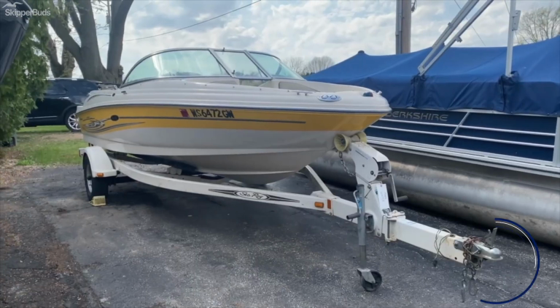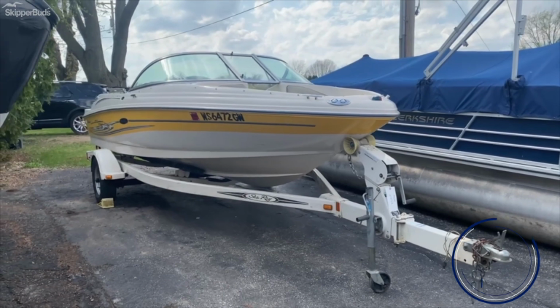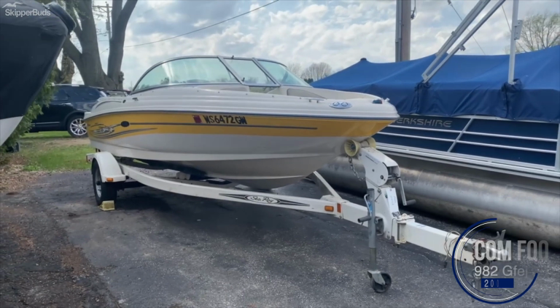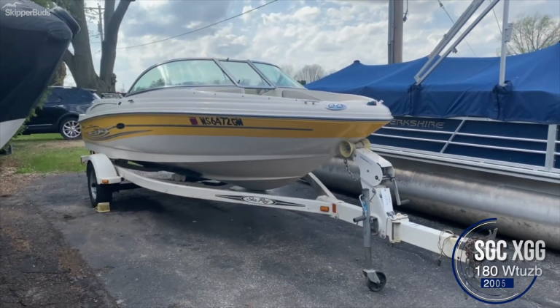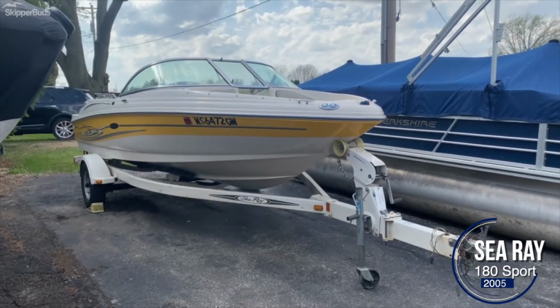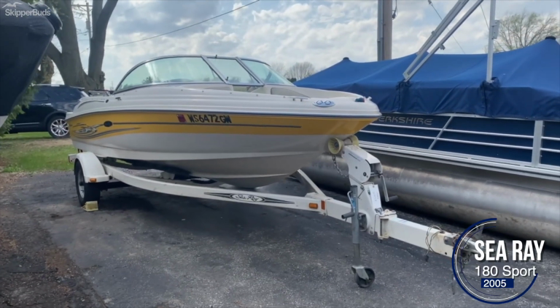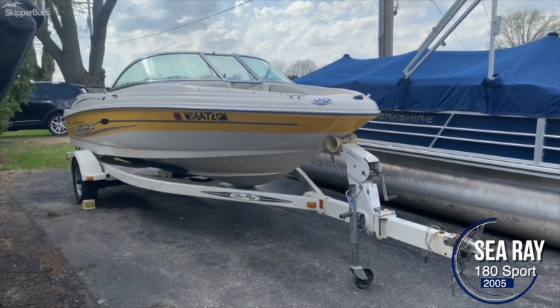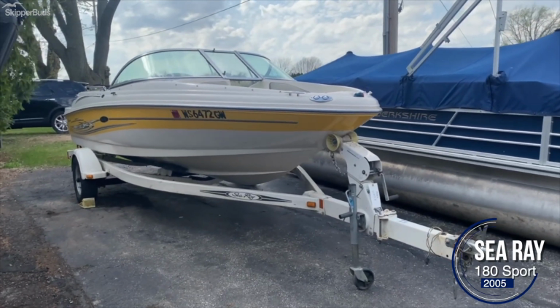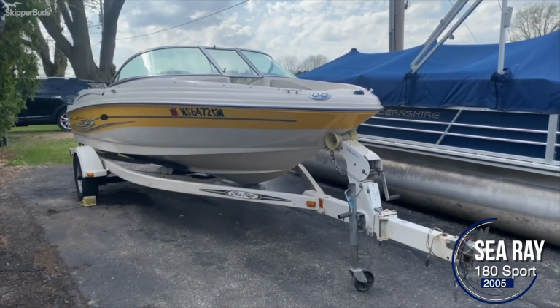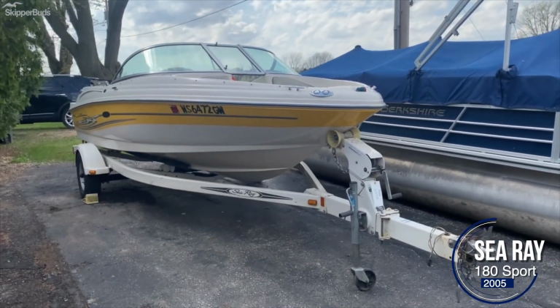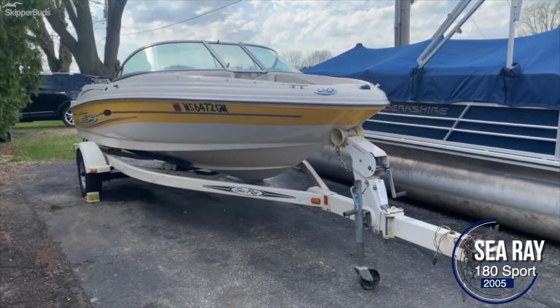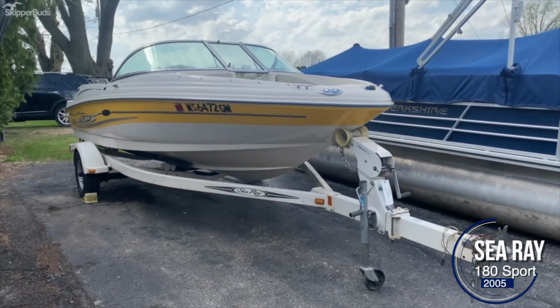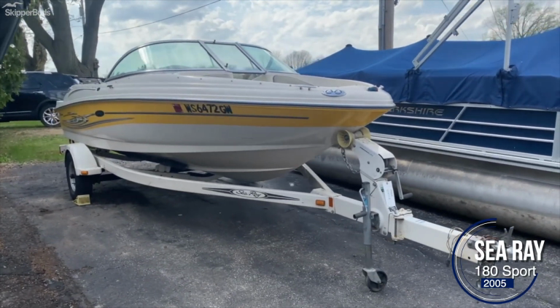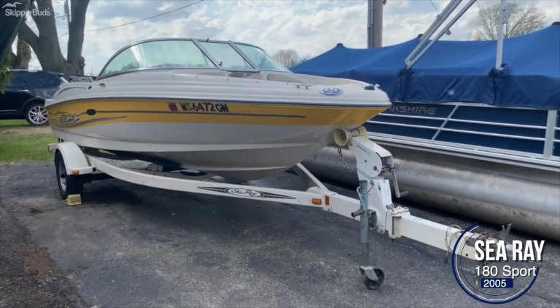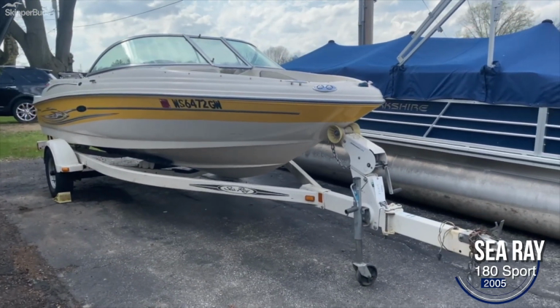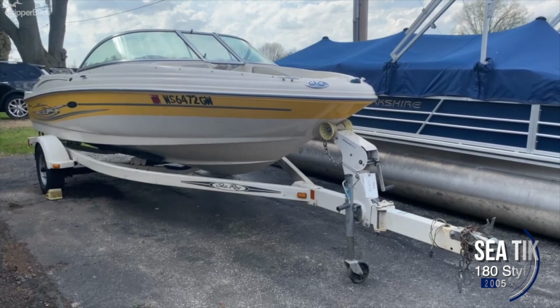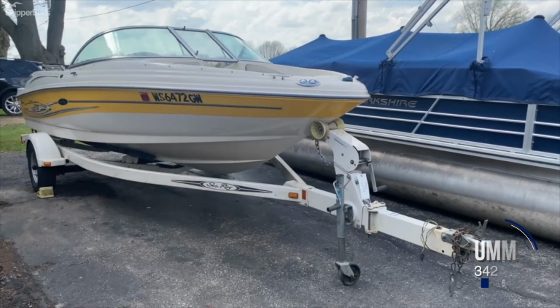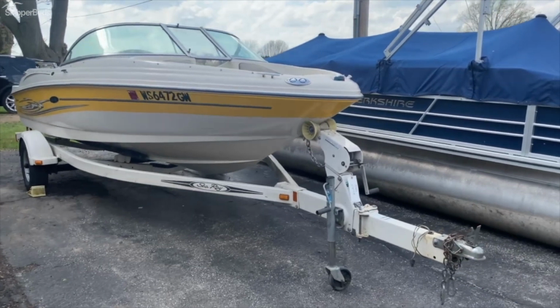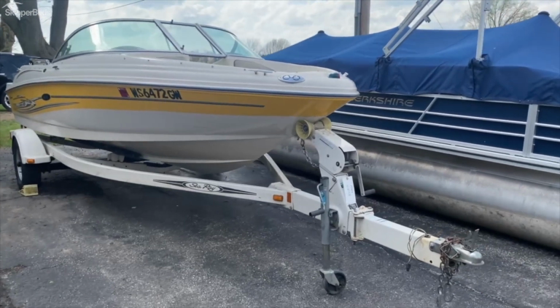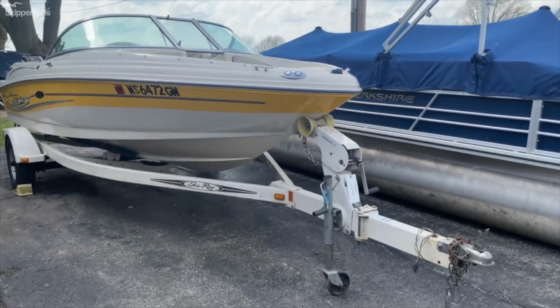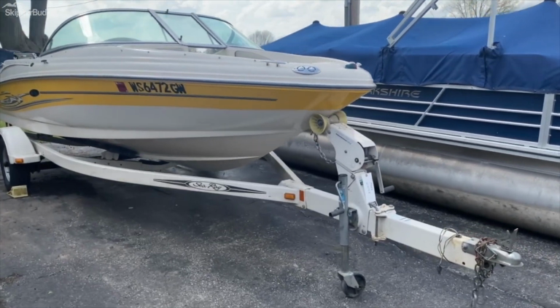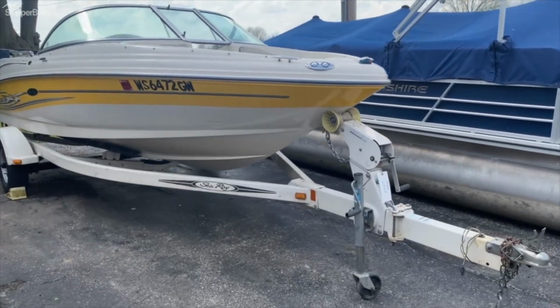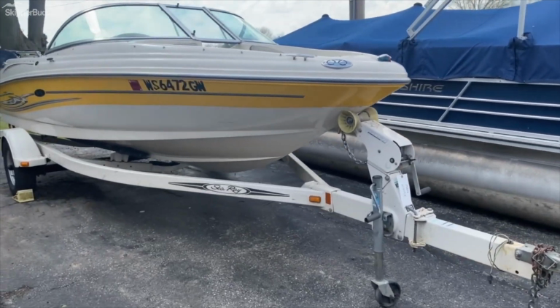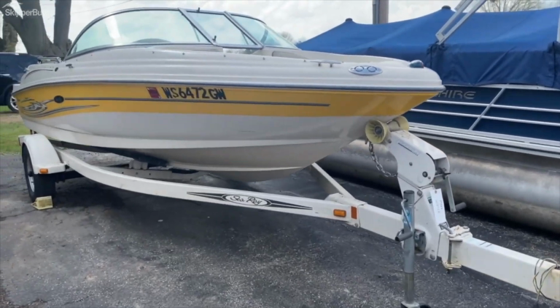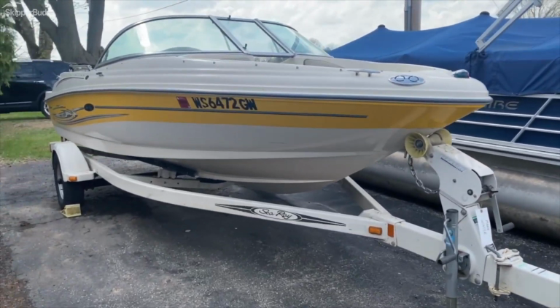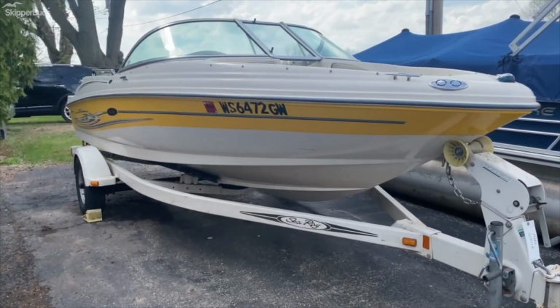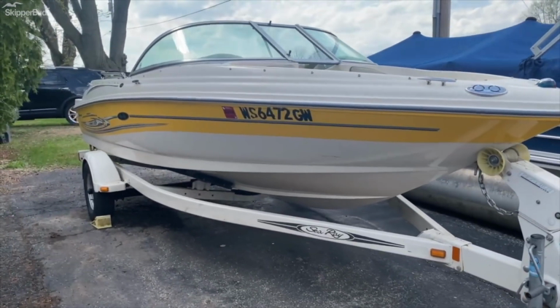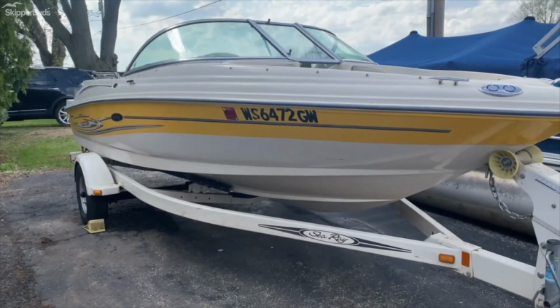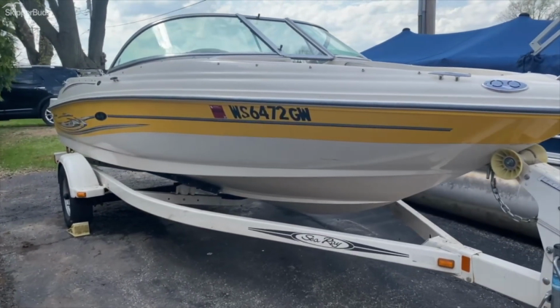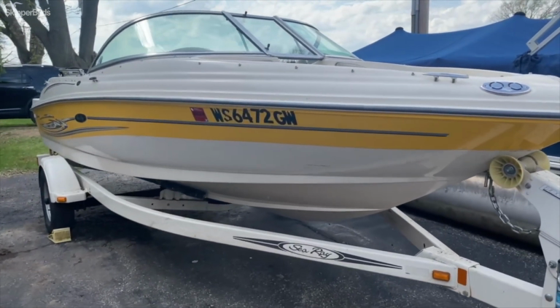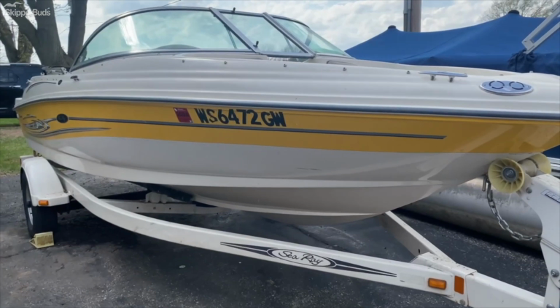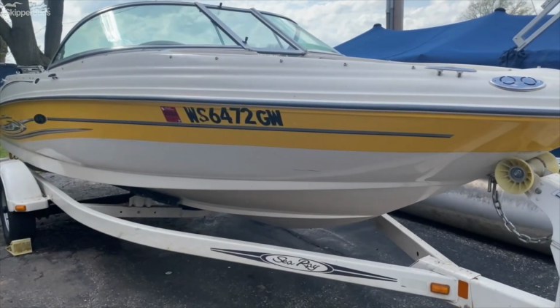Here we have a 2005 Sea Ray 180 Sport. This boat is located at Skipper Buds of Madison.